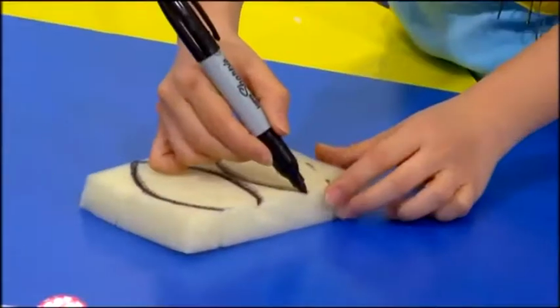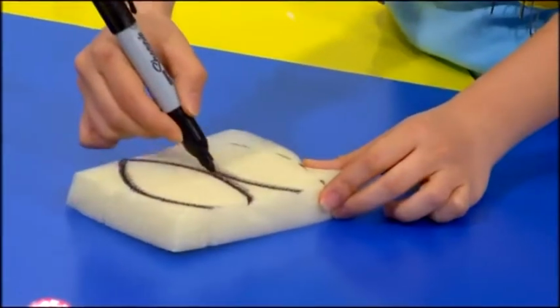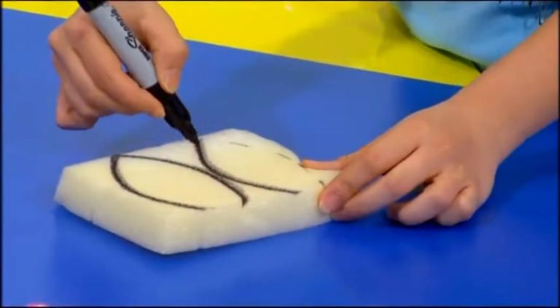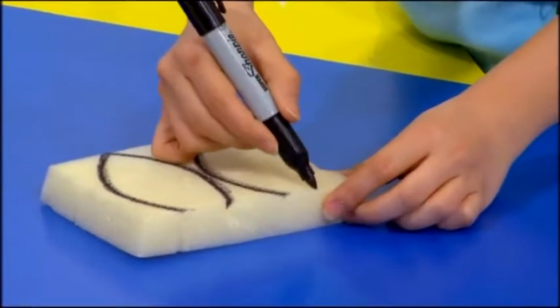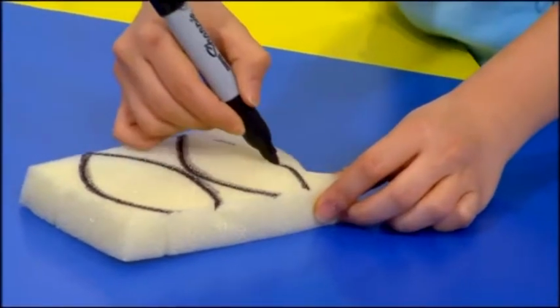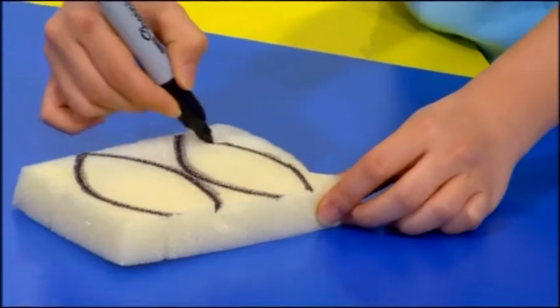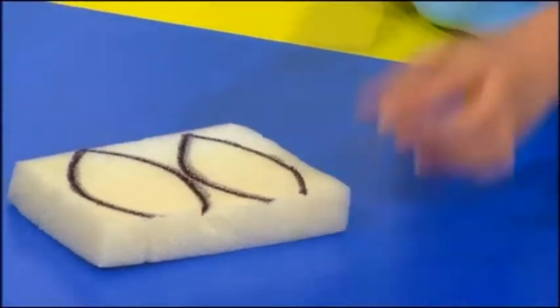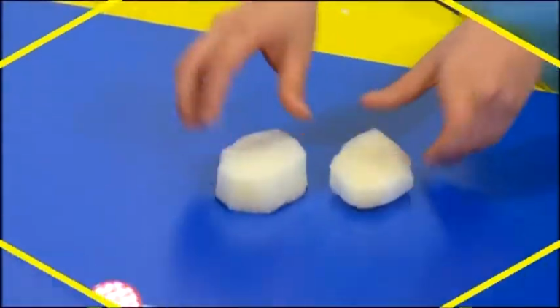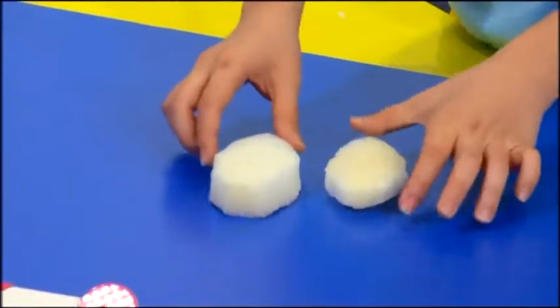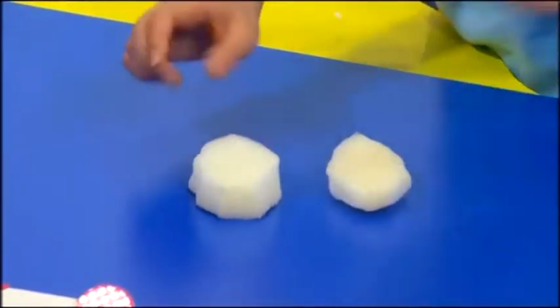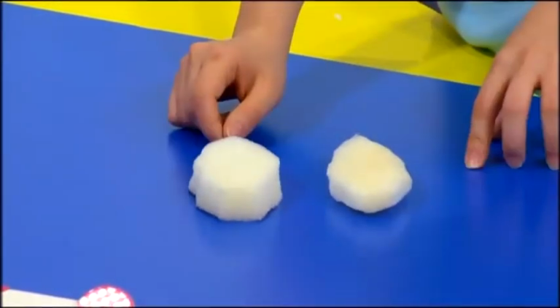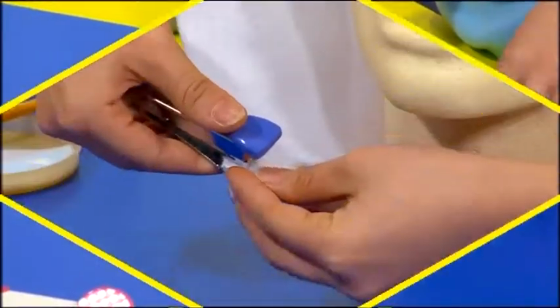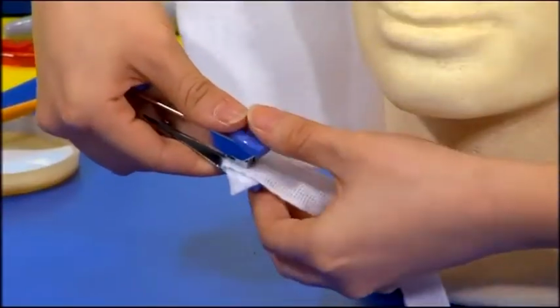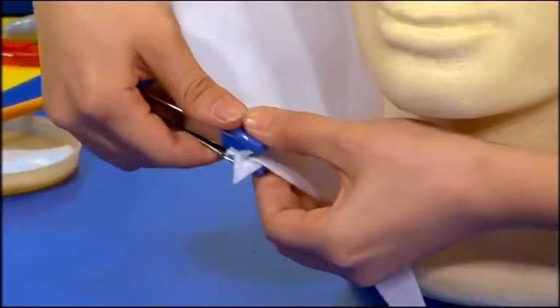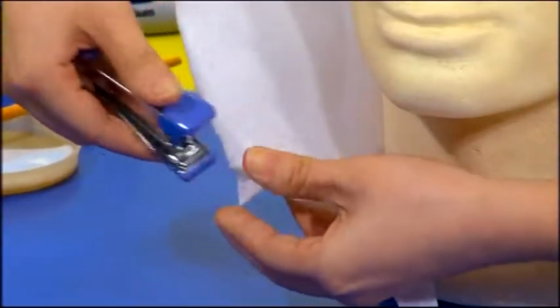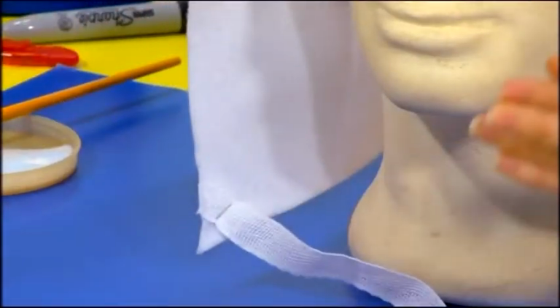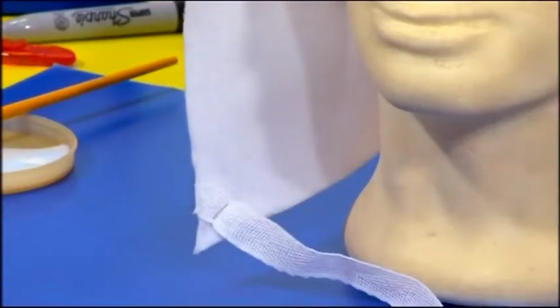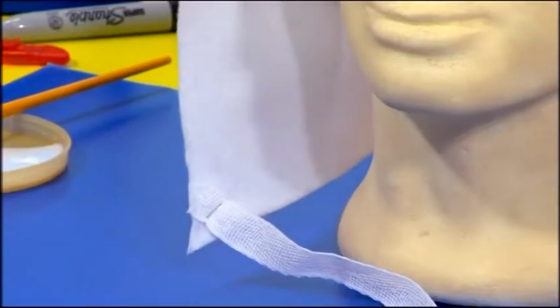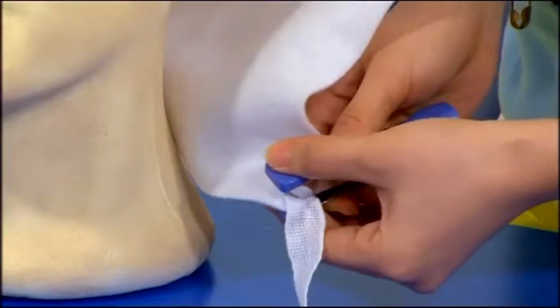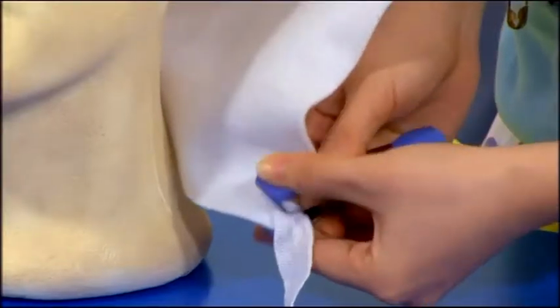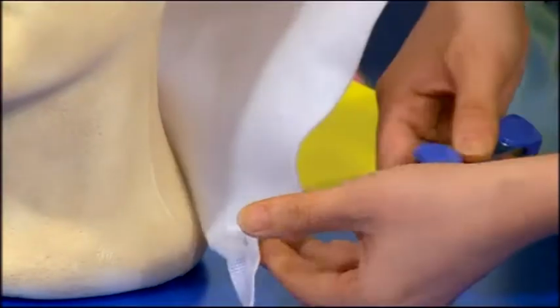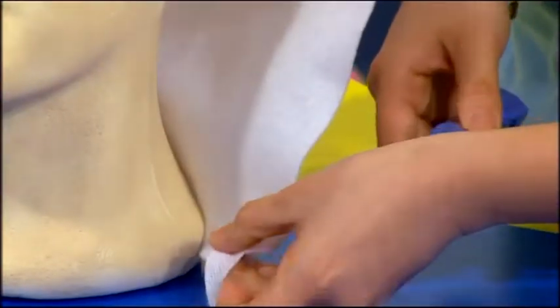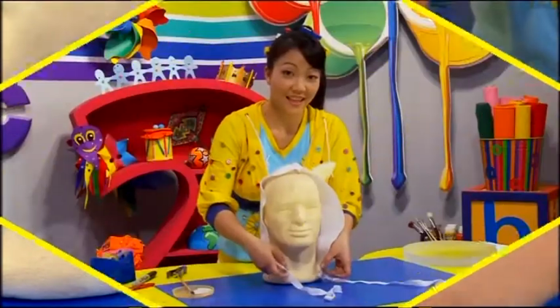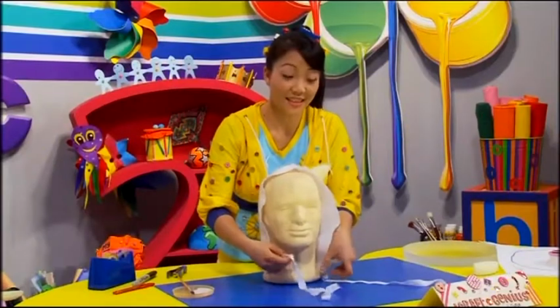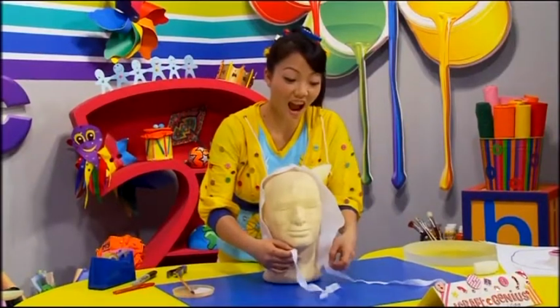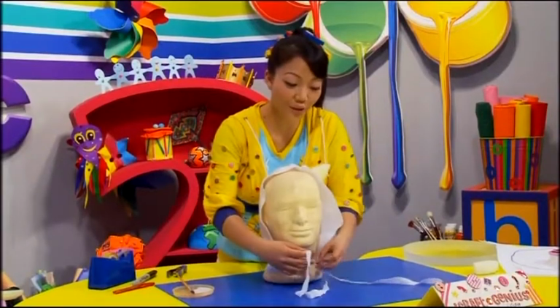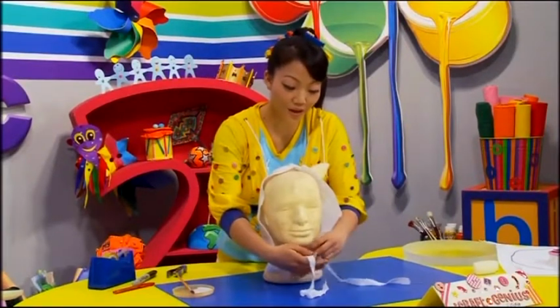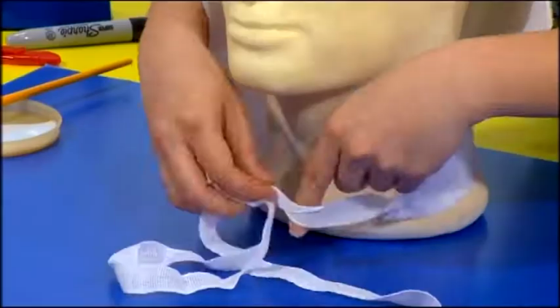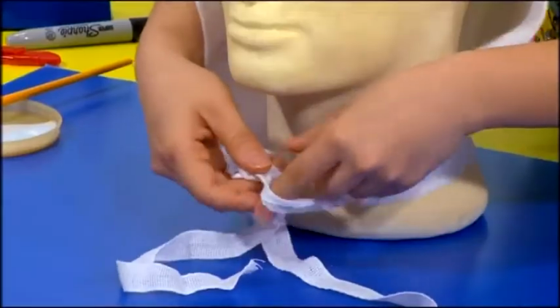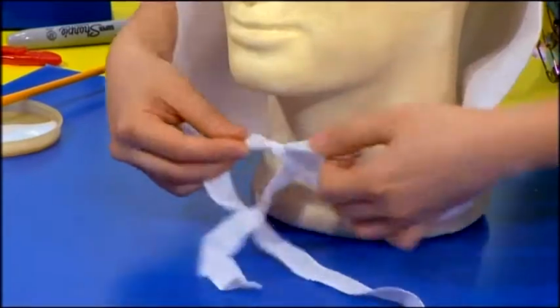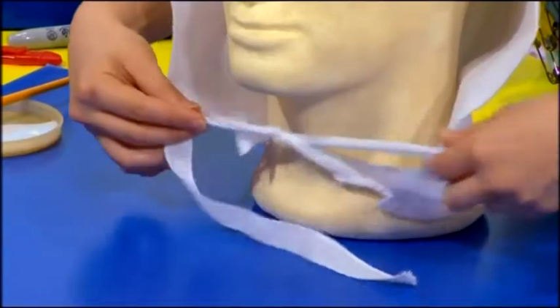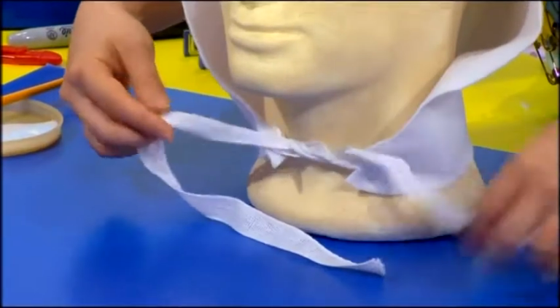Next, draw two ears on the sponge and cut those out. Staple two long strips of white cotton ribbon at the edges of the hood. This is to tie the hood under your chin so that it fits better.